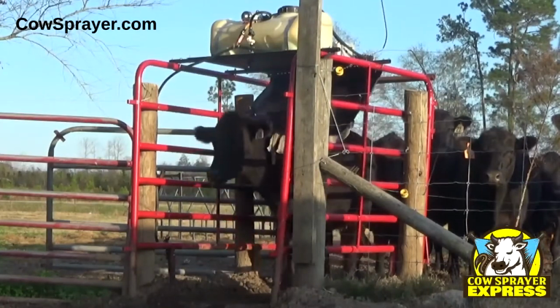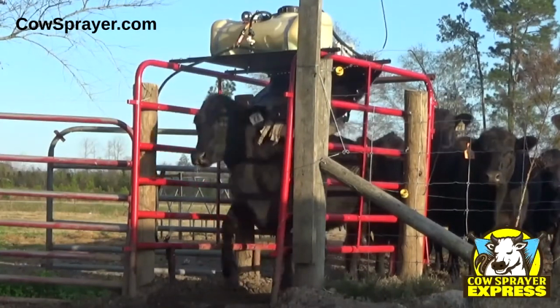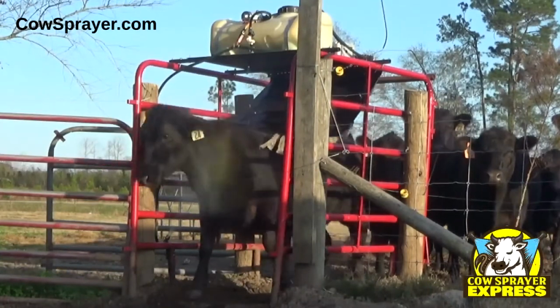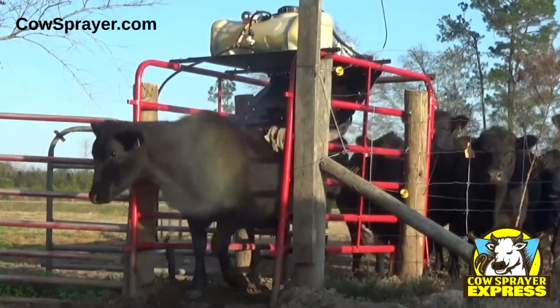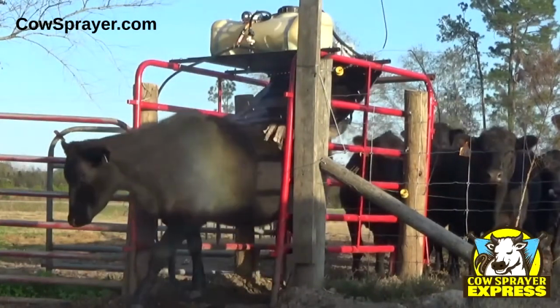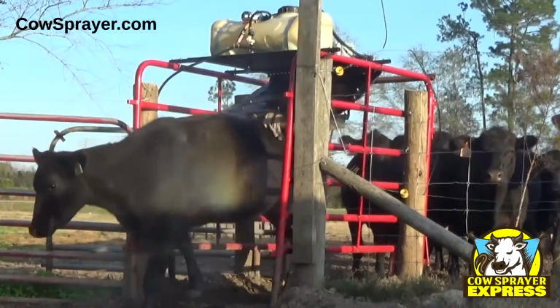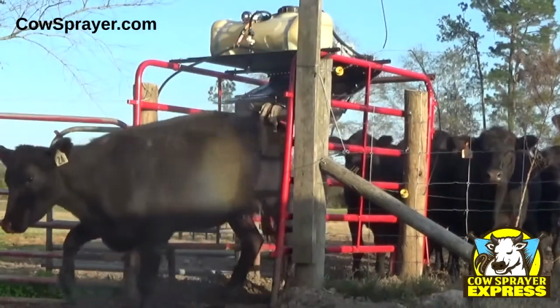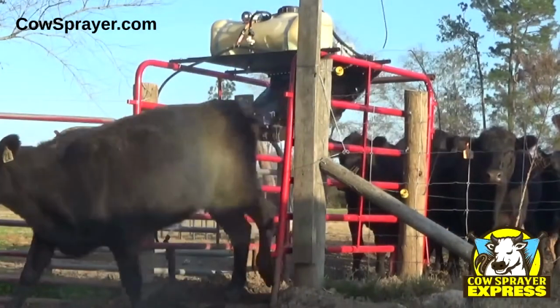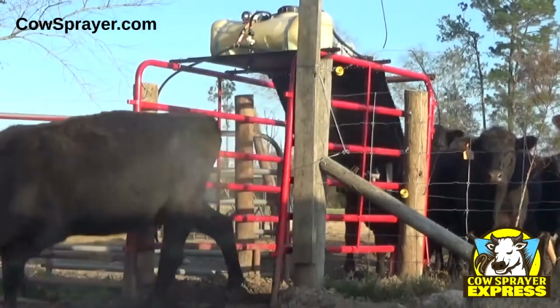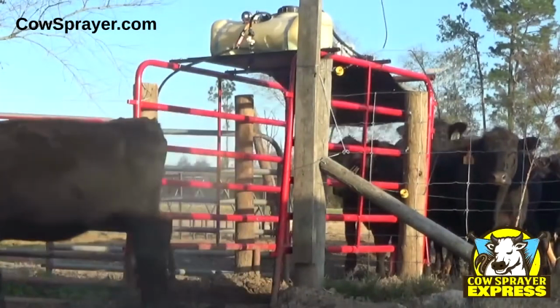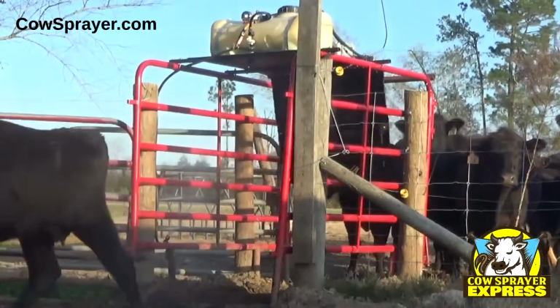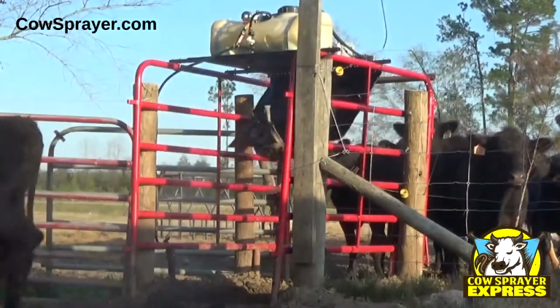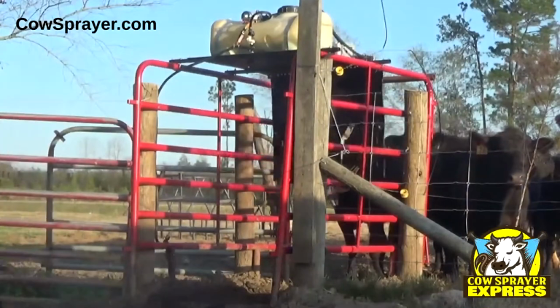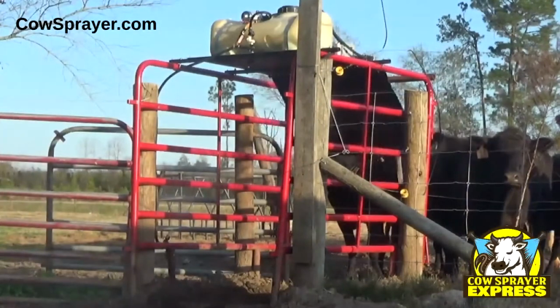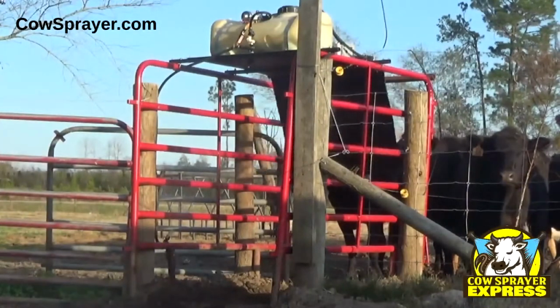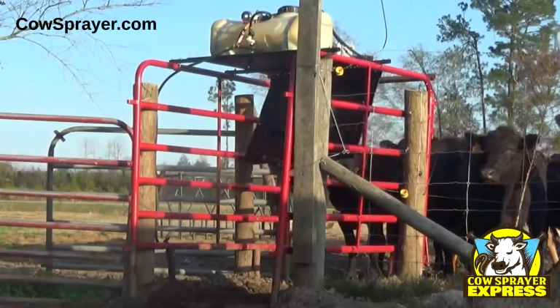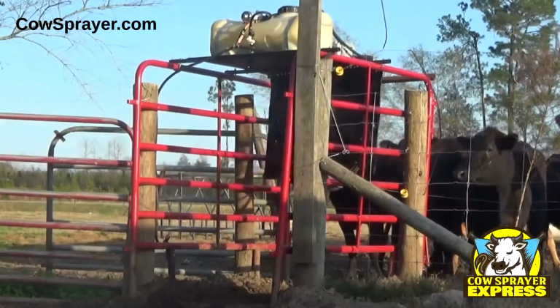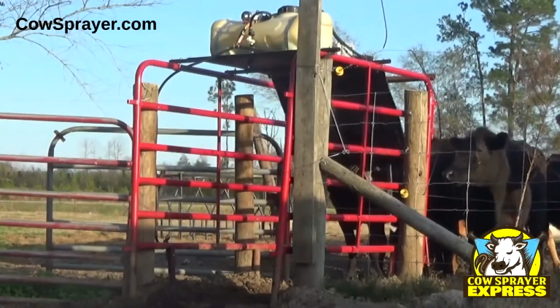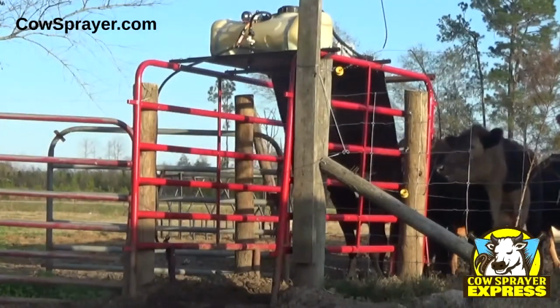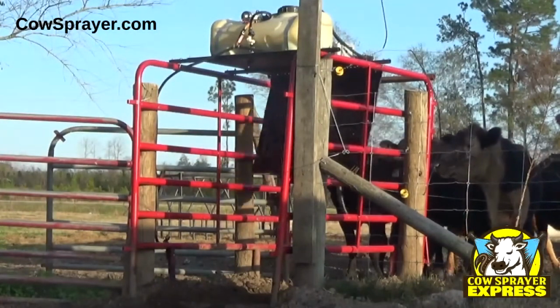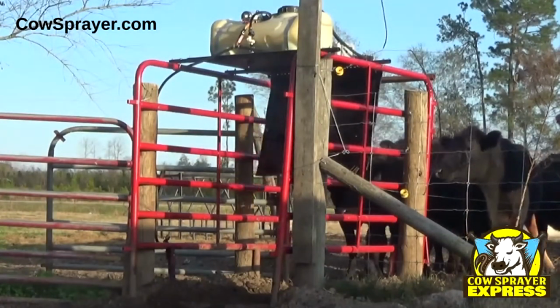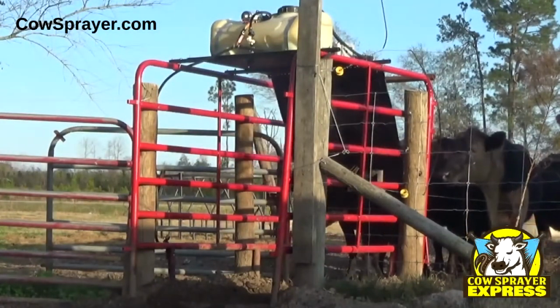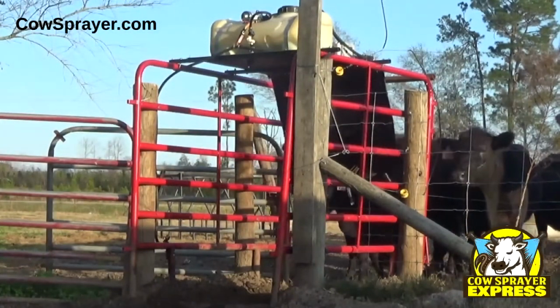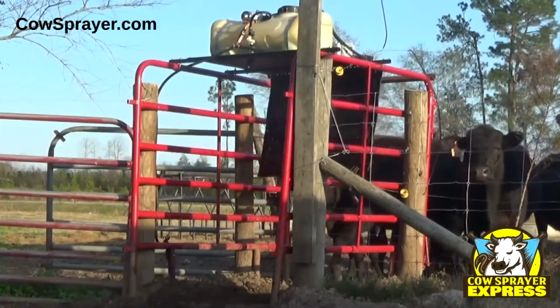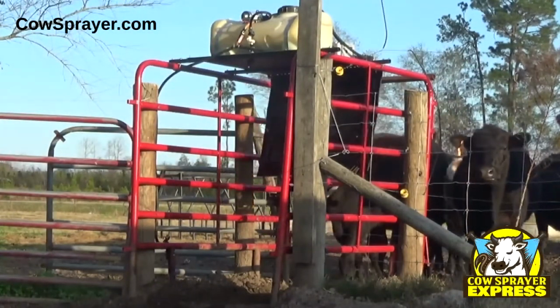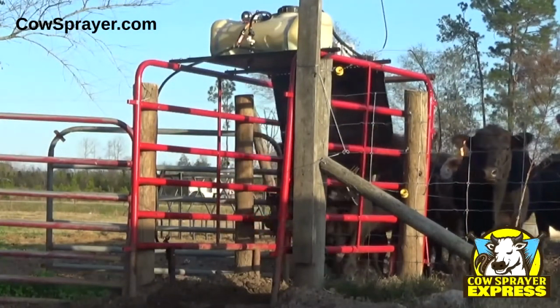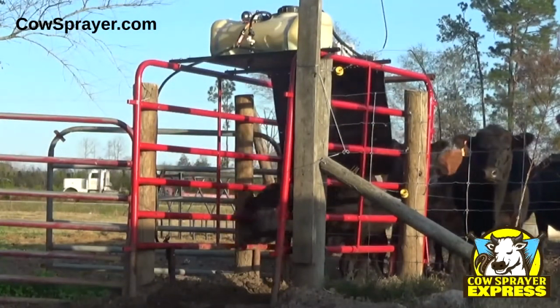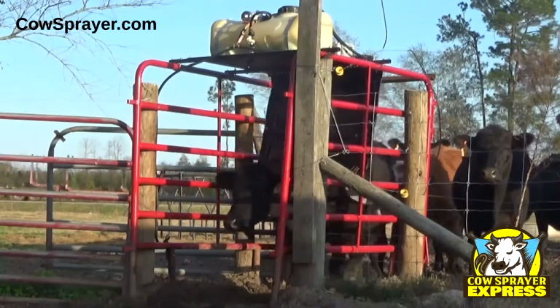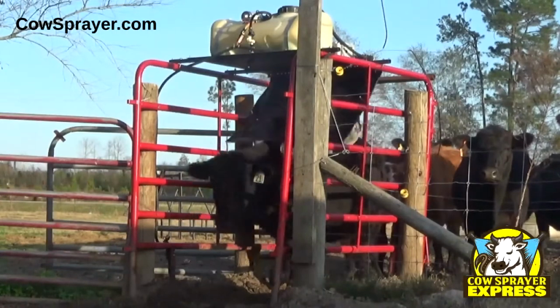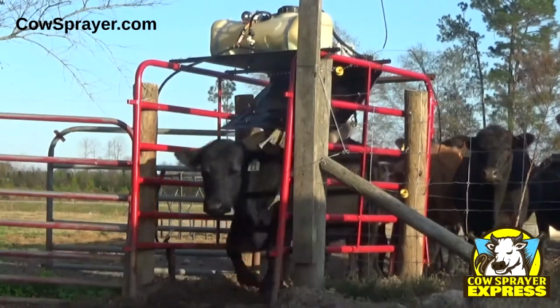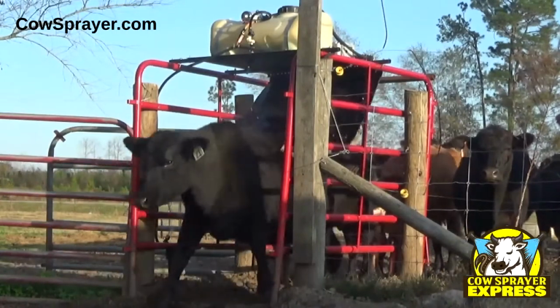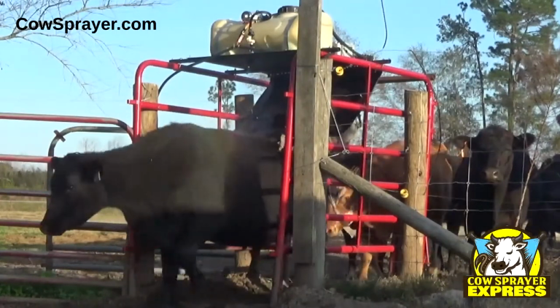If you're sick of fighting flies with those ear tags, vet guns, and hand sprayers, why don't you let the cows do the work for you? This is the Cow Sprayer Express. And as you can see, the cows just love to go right through it.